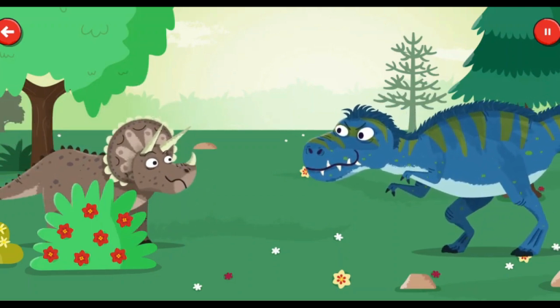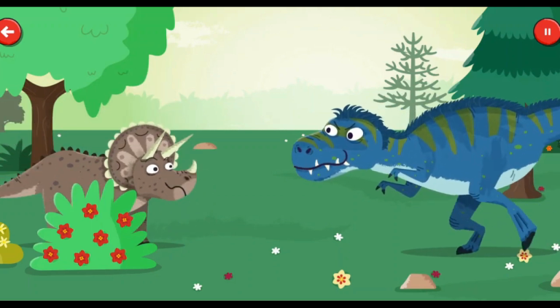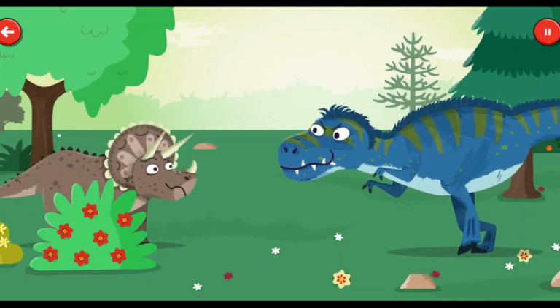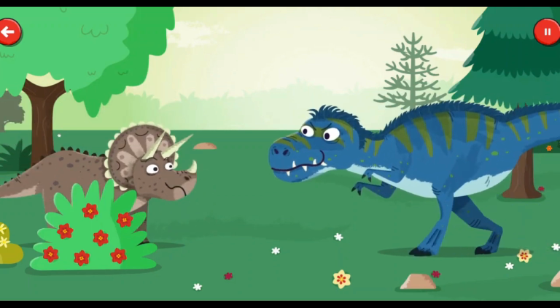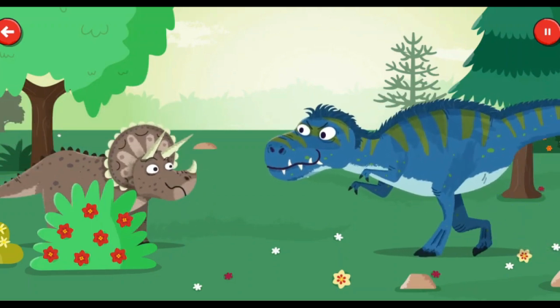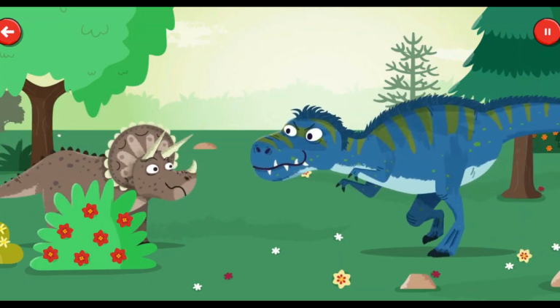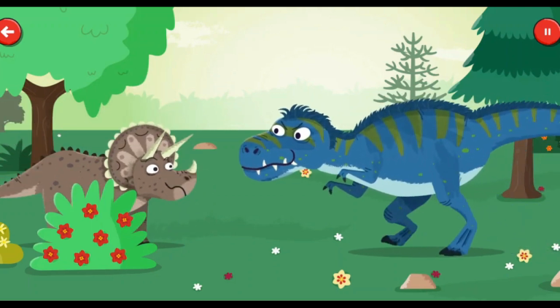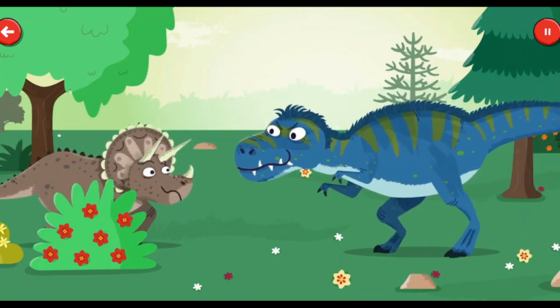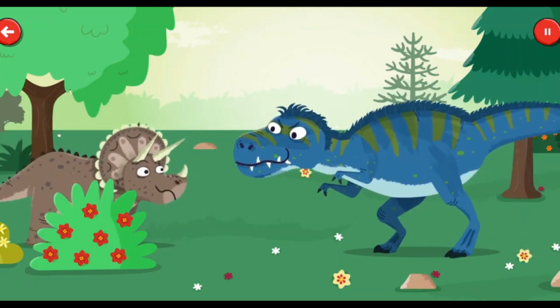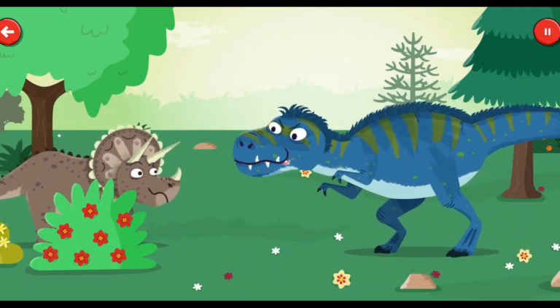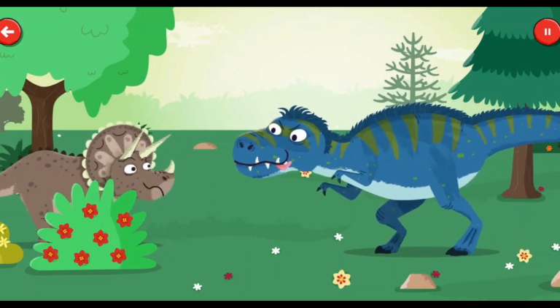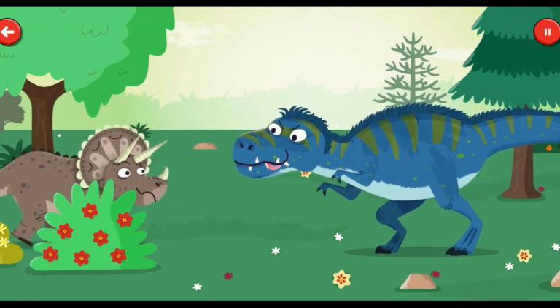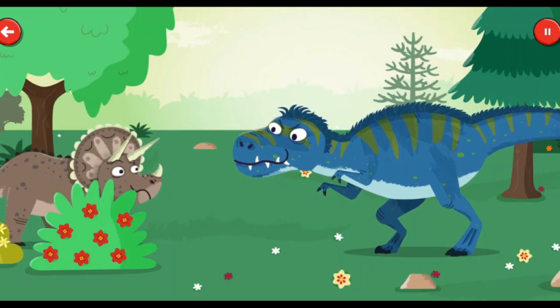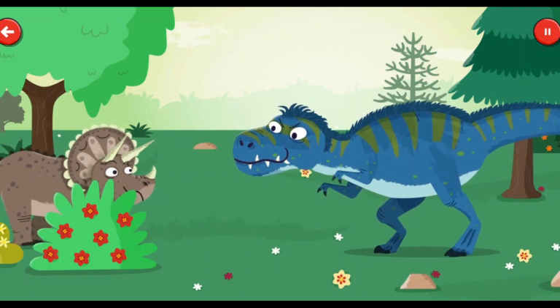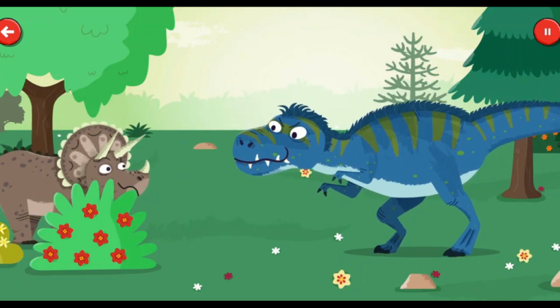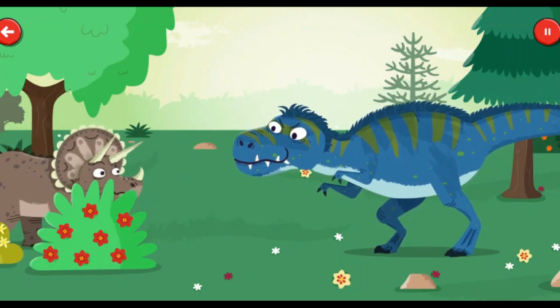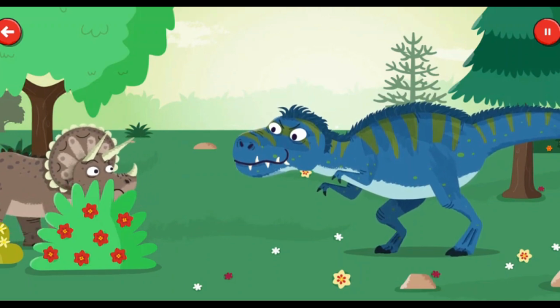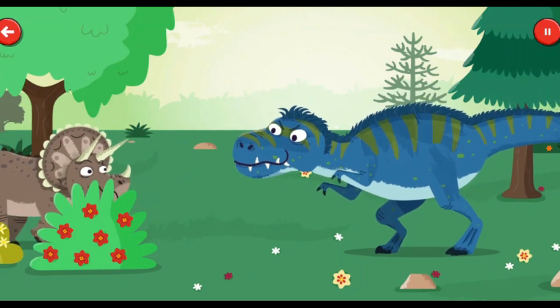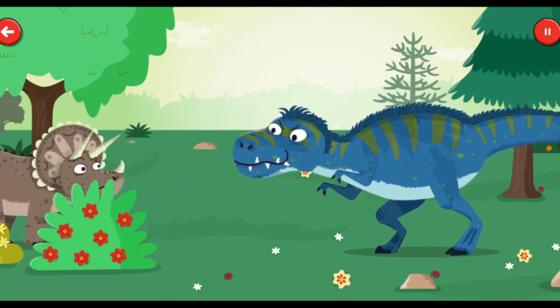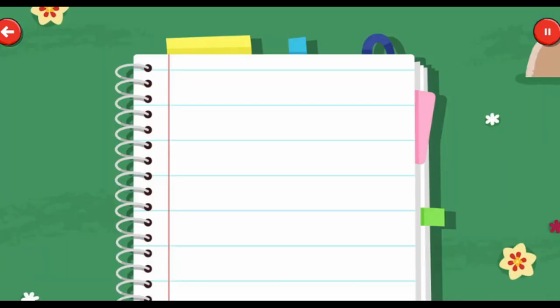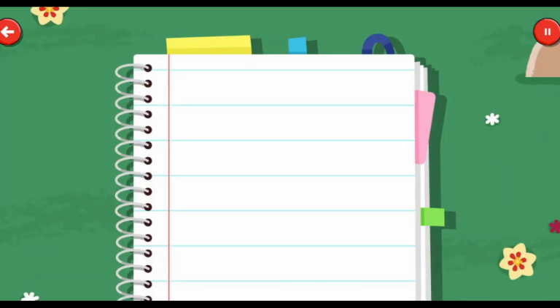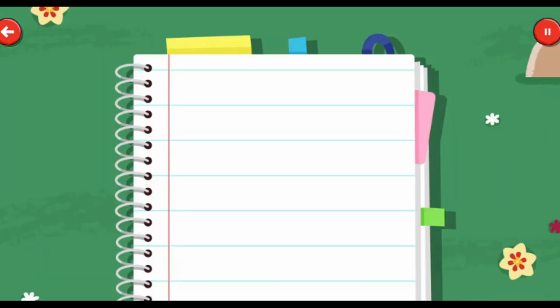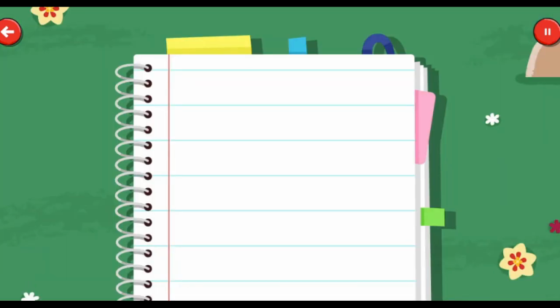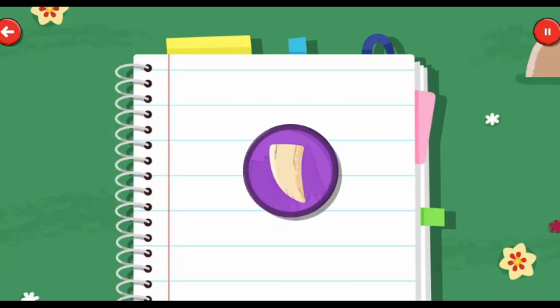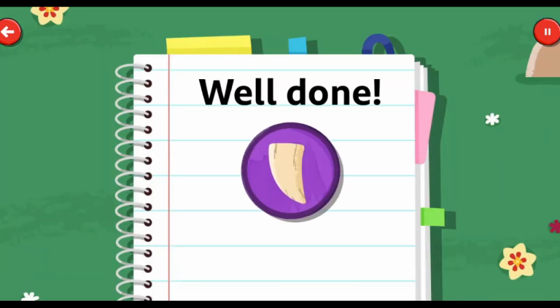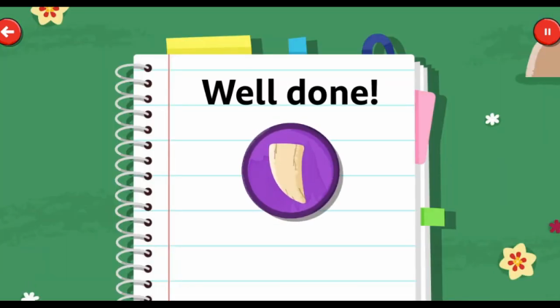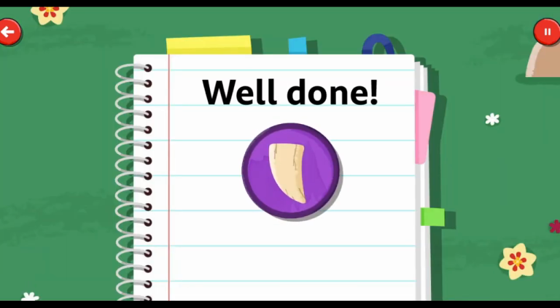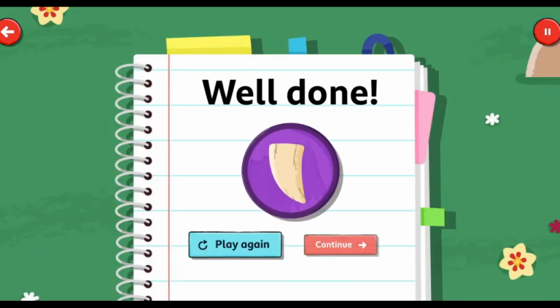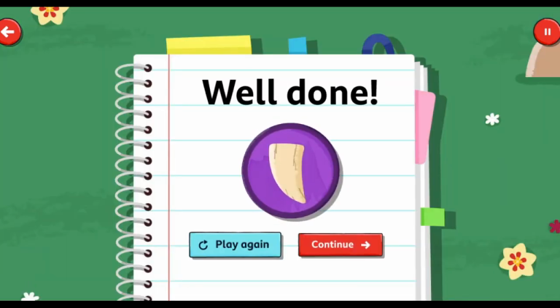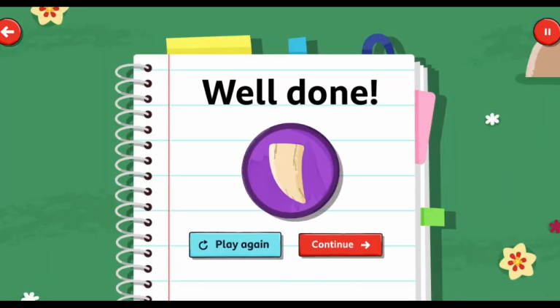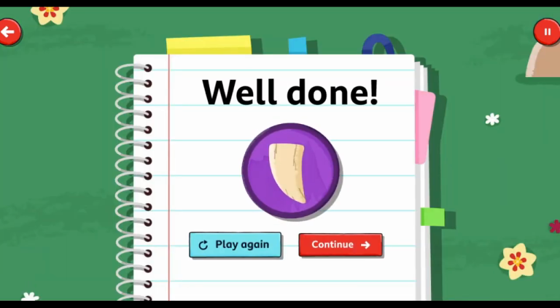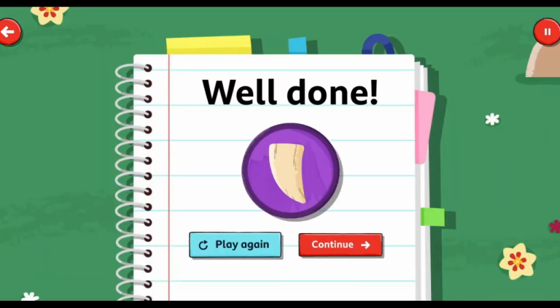That Triceratops had better run. Well done! You've collected the T-Rex tooth sticker.